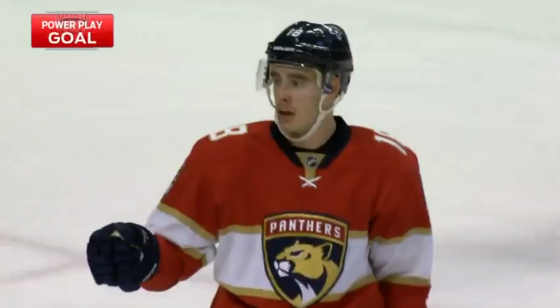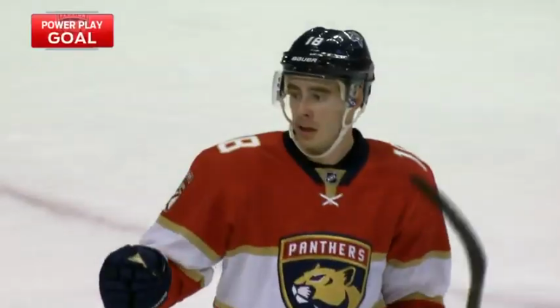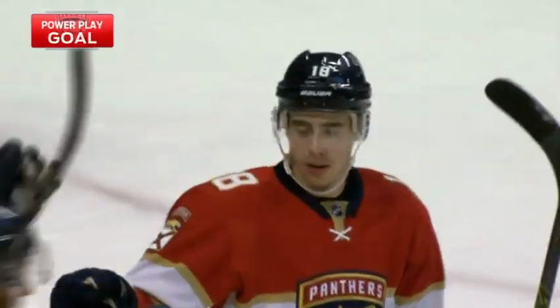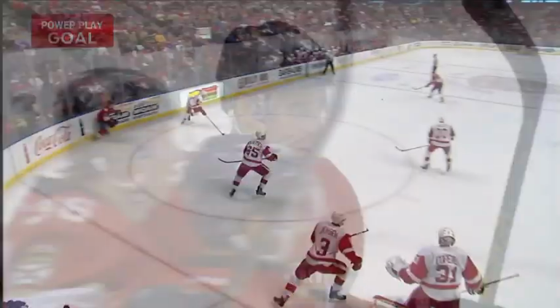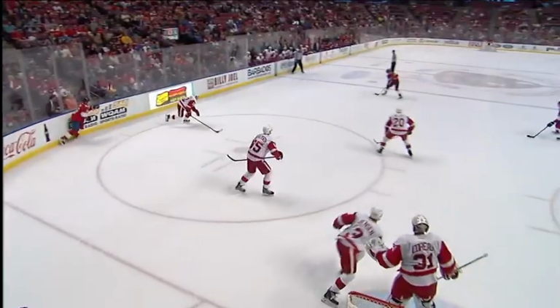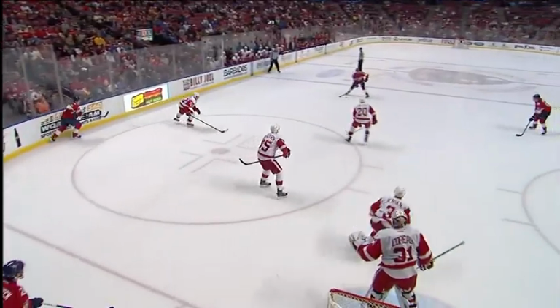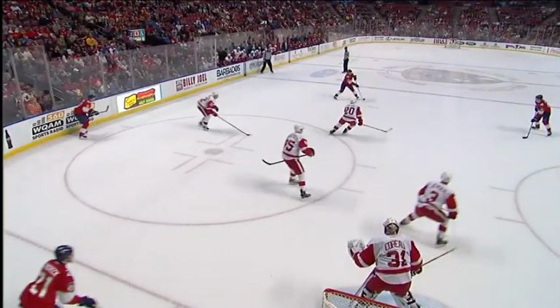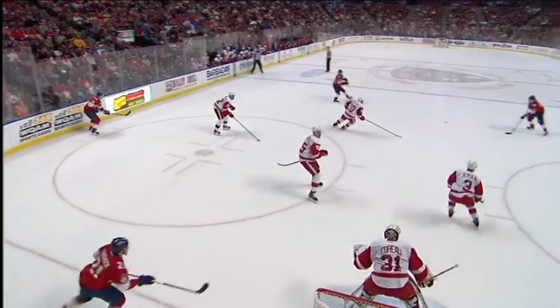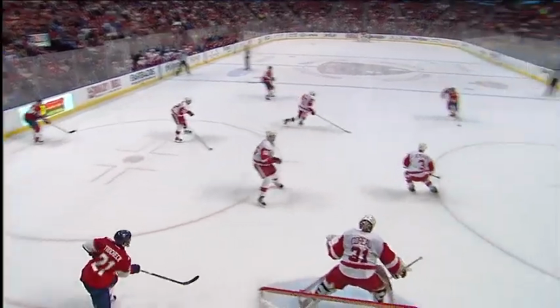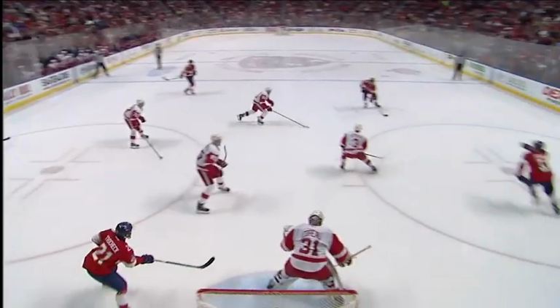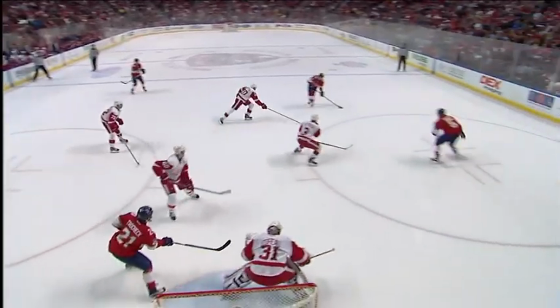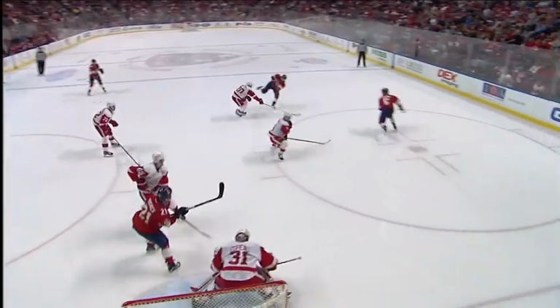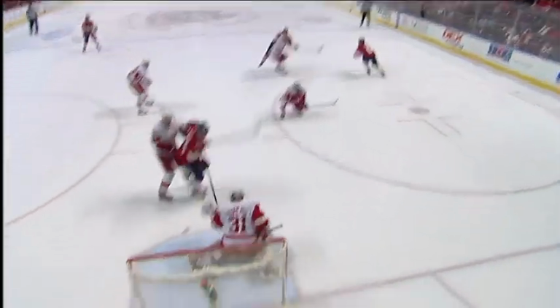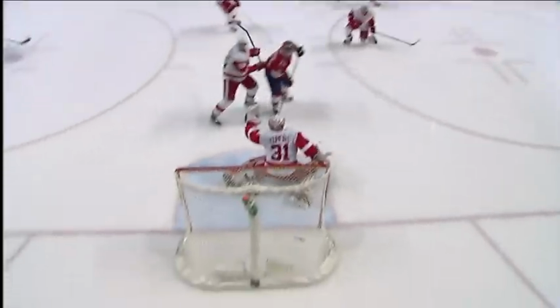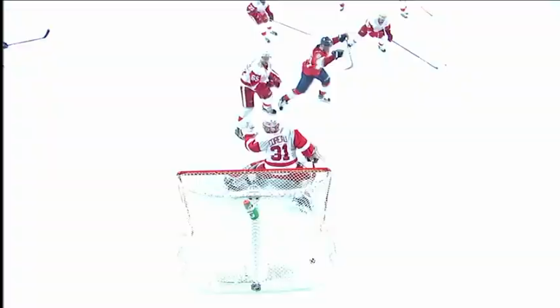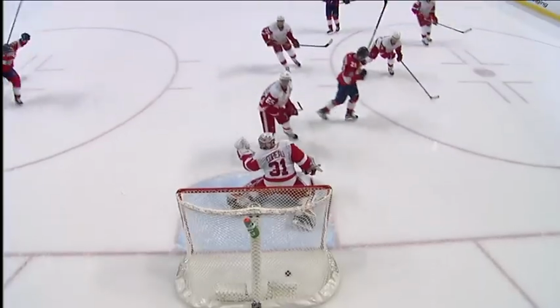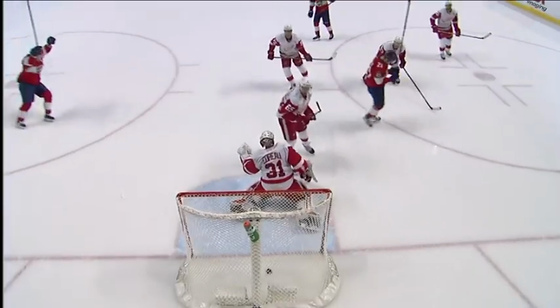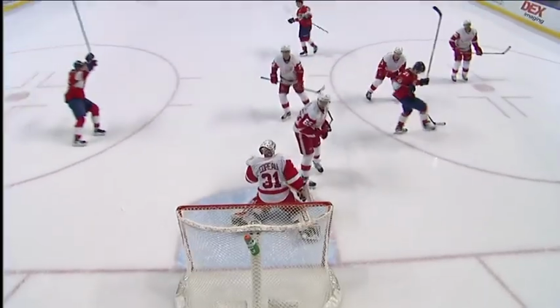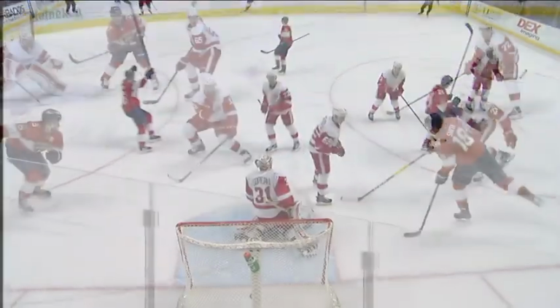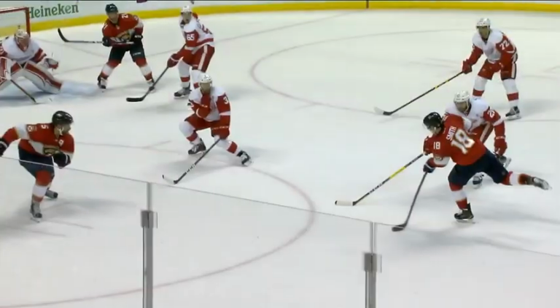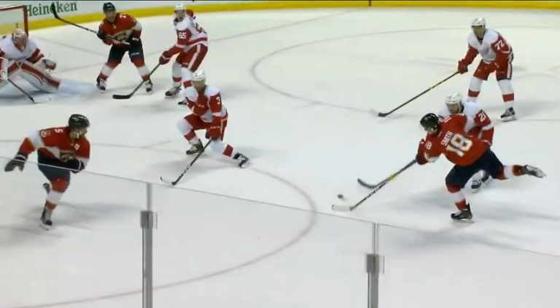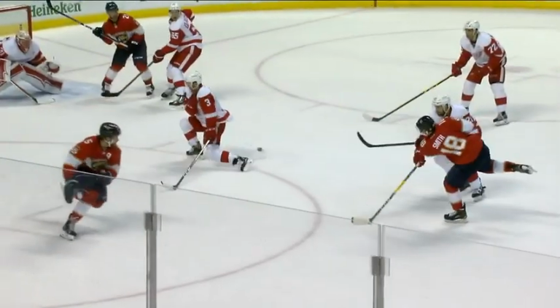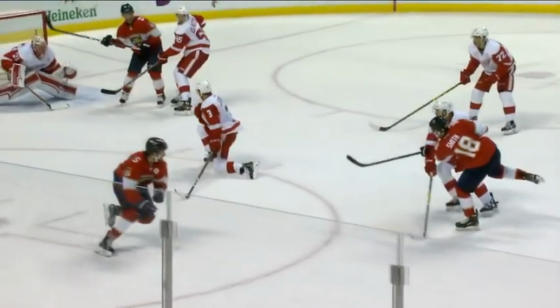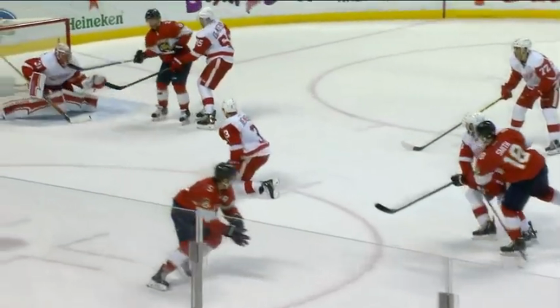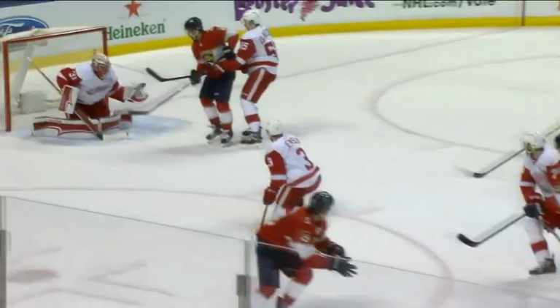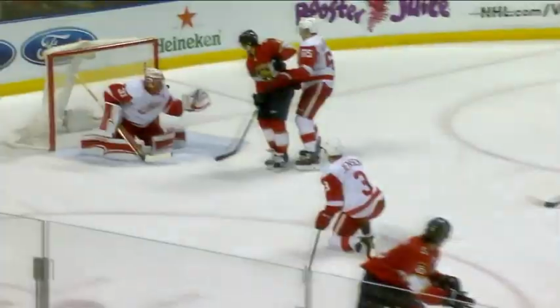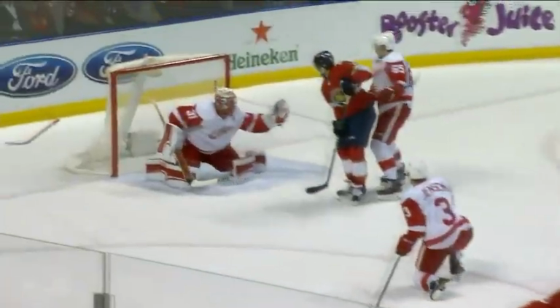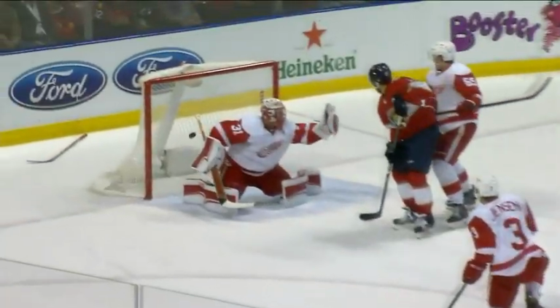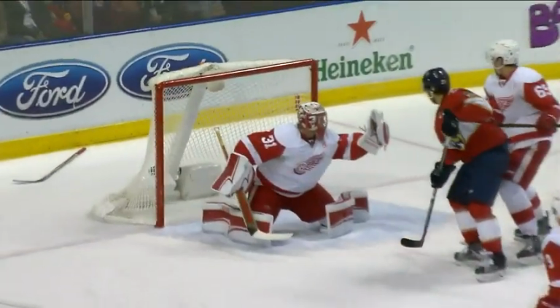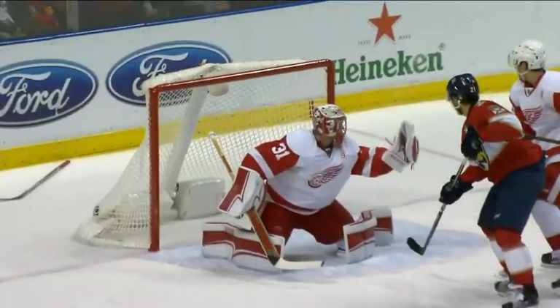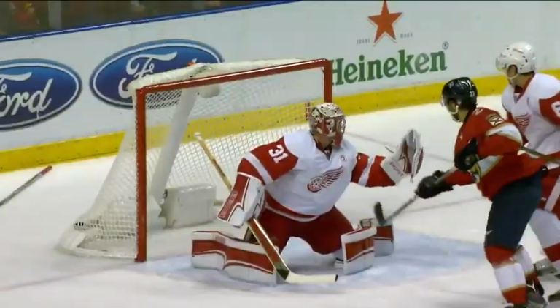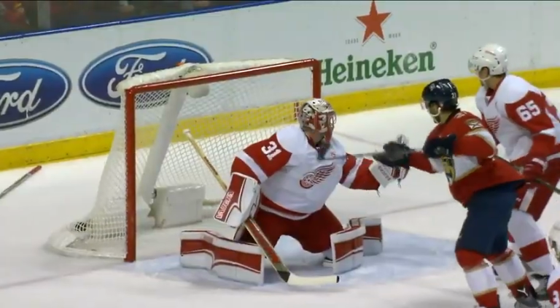Off the crossbar and the goal post, and again, same spot. That's where he beat the goaltender — outstanding. That top-shelfer is where he's been aiming for a while, and he's getting rewarded.